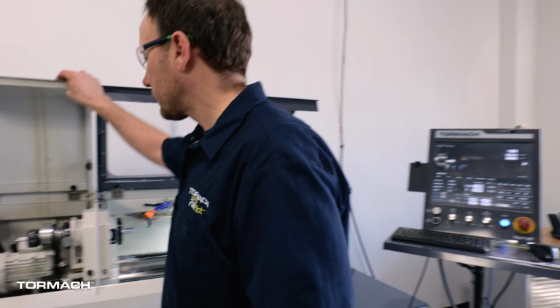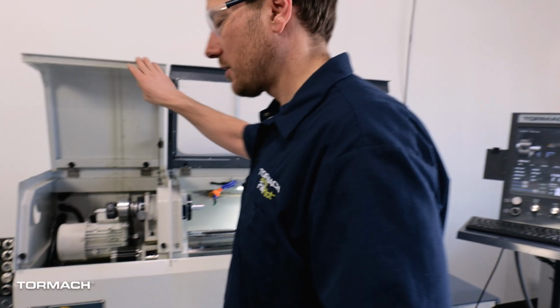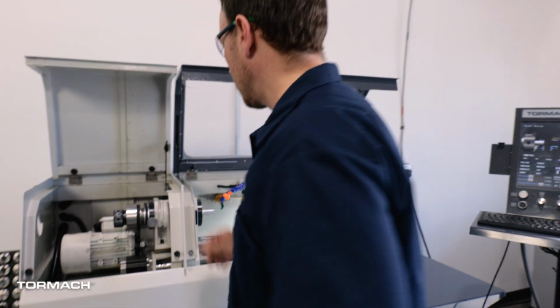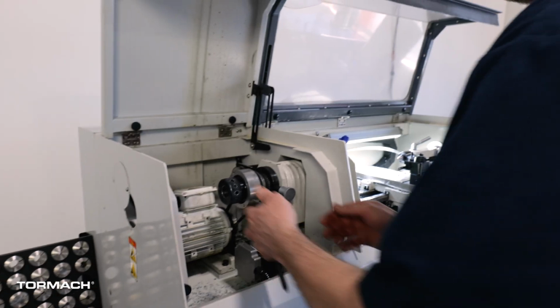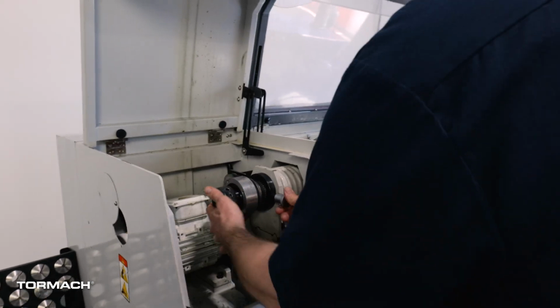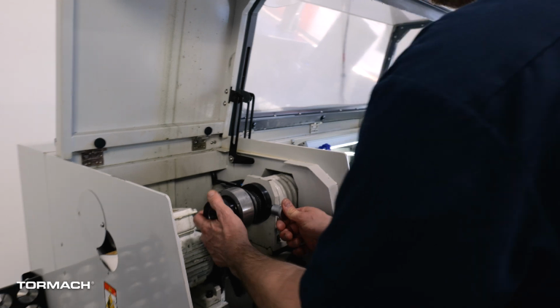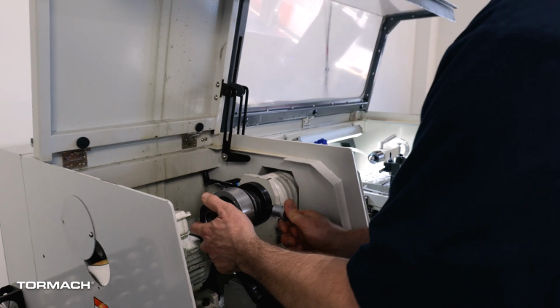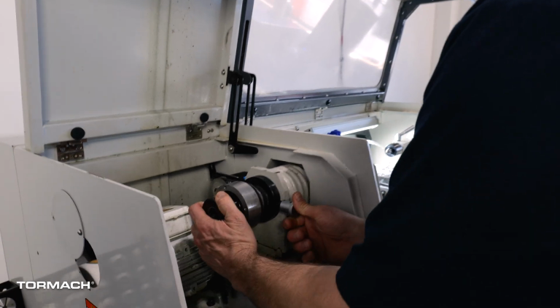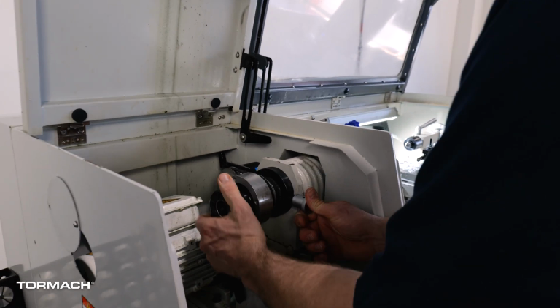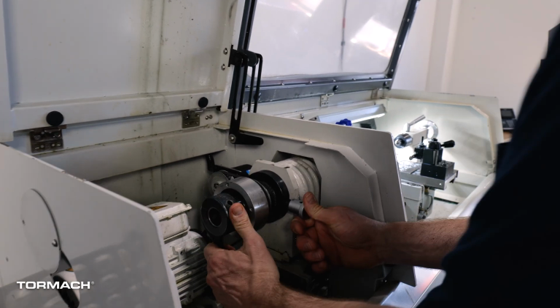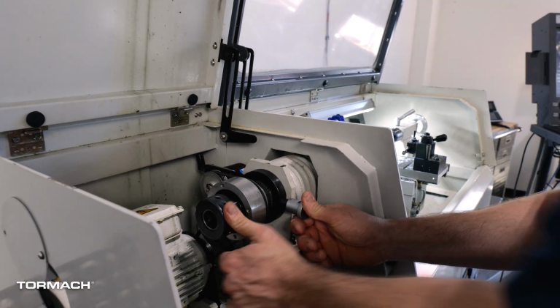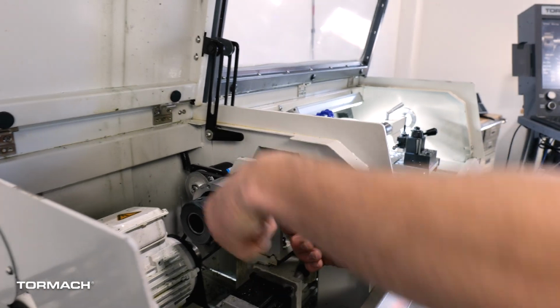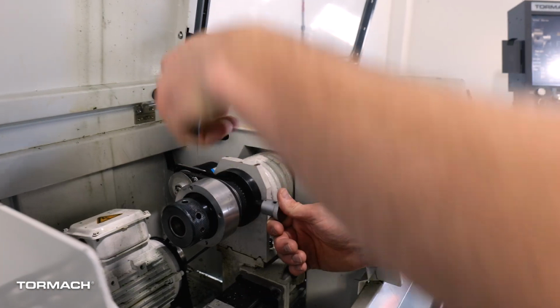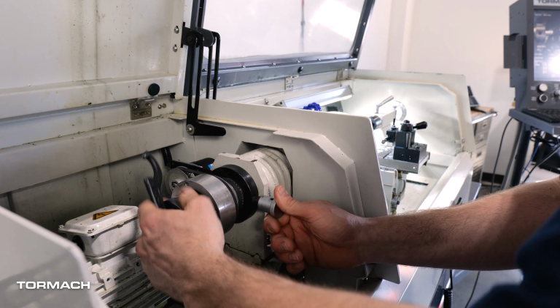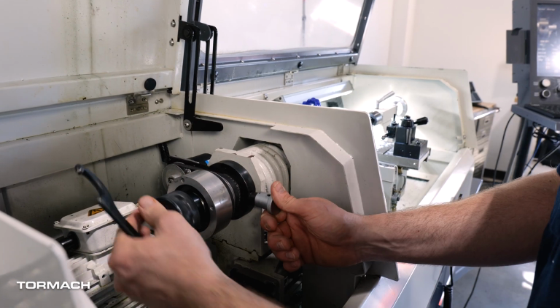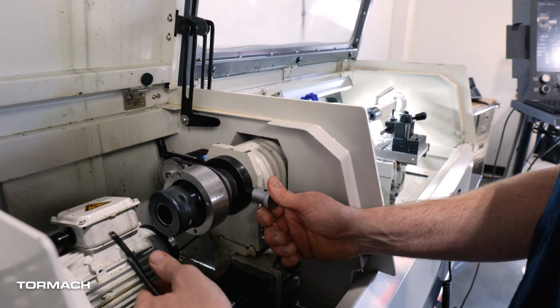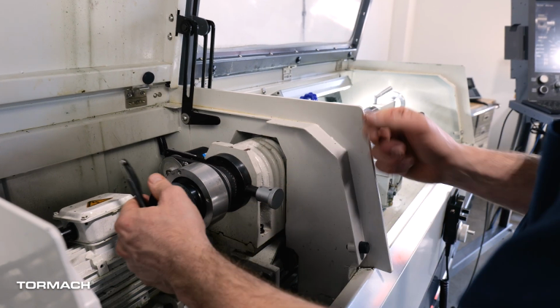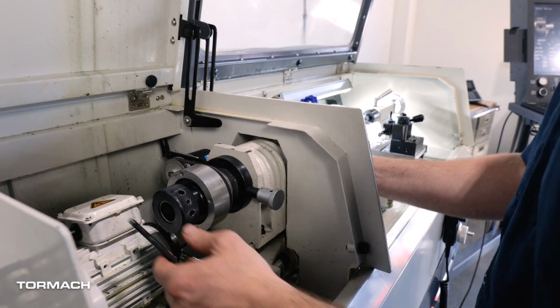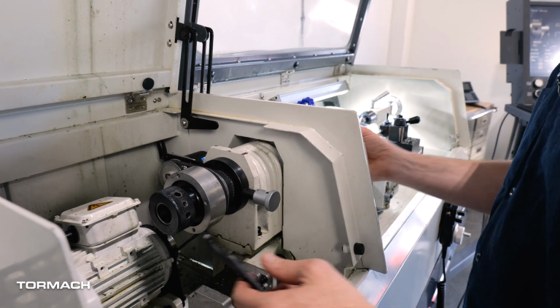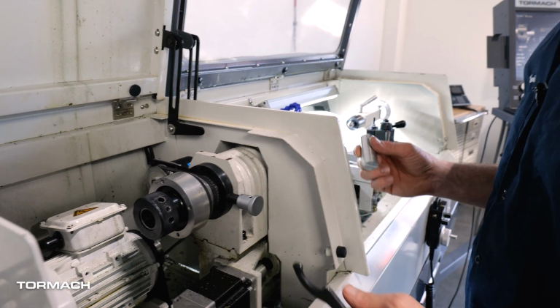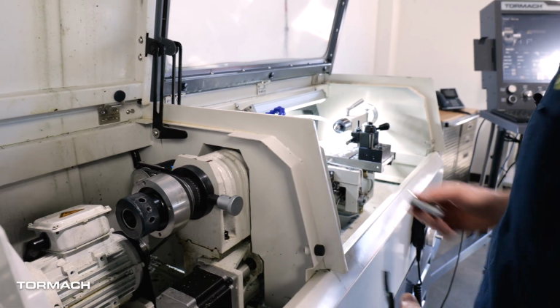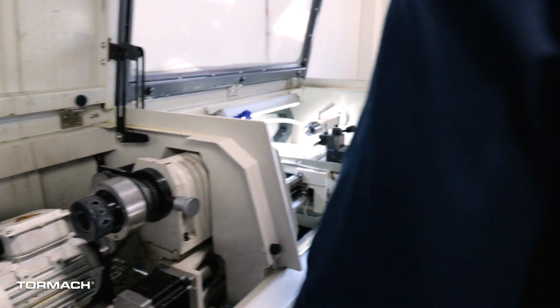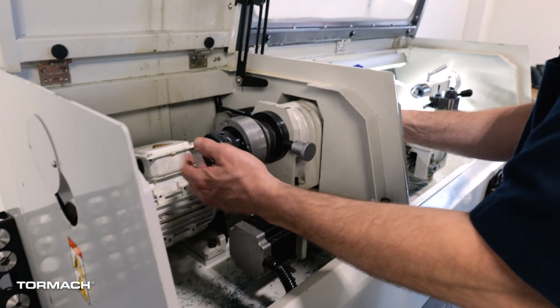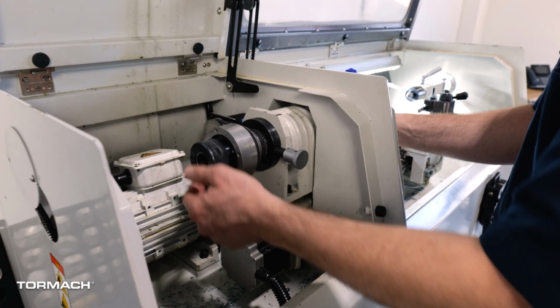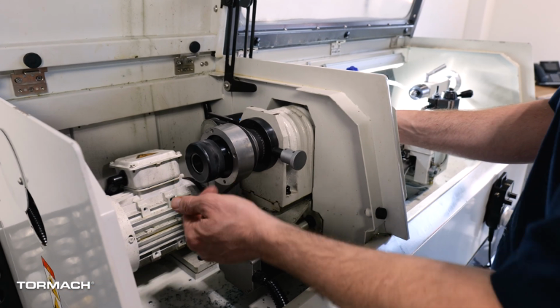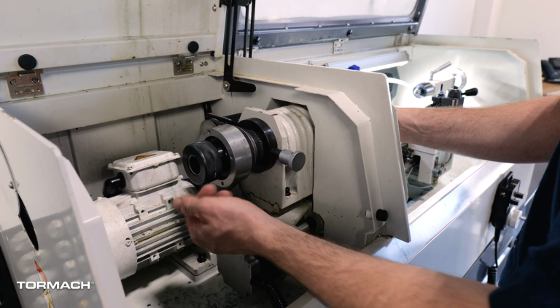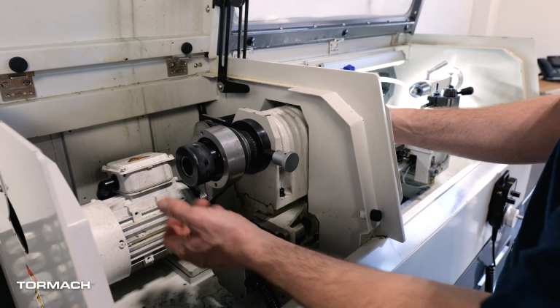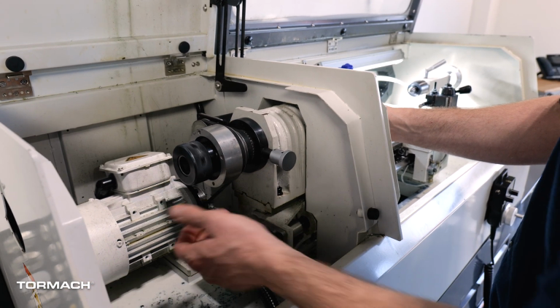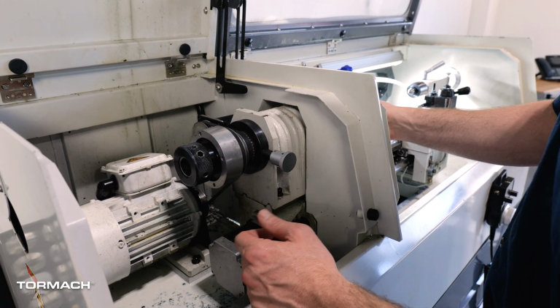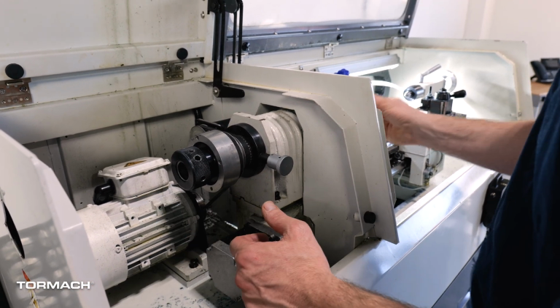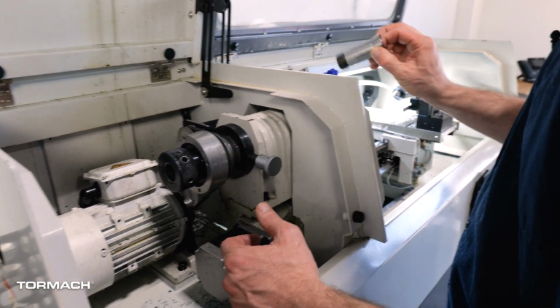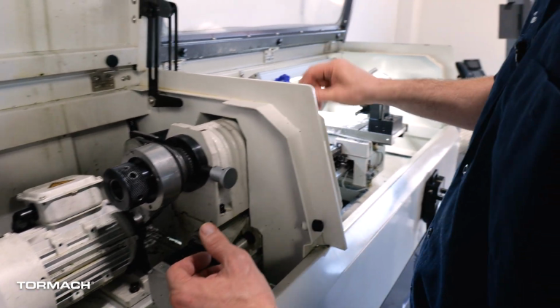First thing I'm going to do is loosen the draw tube. Pull the stock out. I'm going to loosen the draw tube all the way. Pull the collet out.